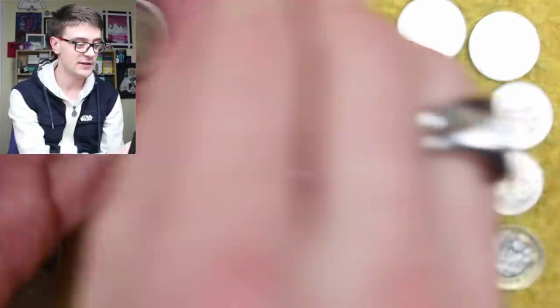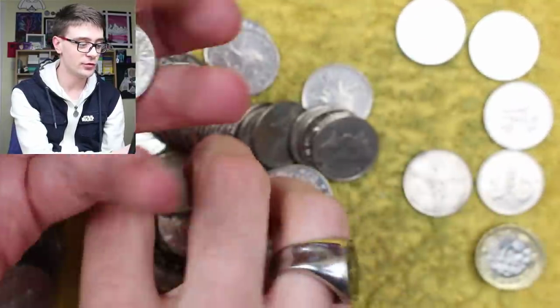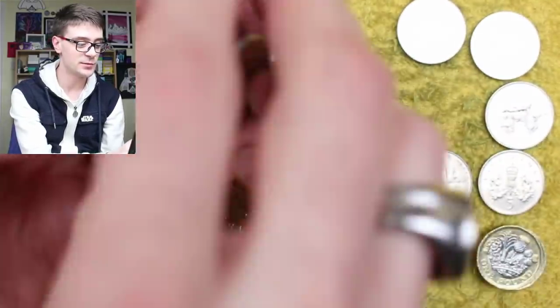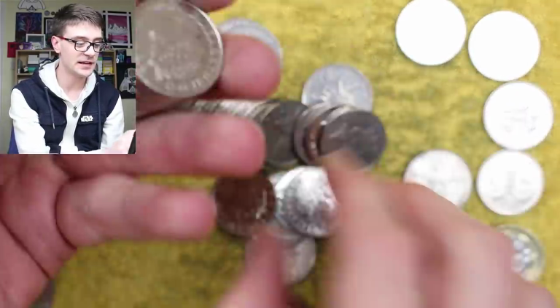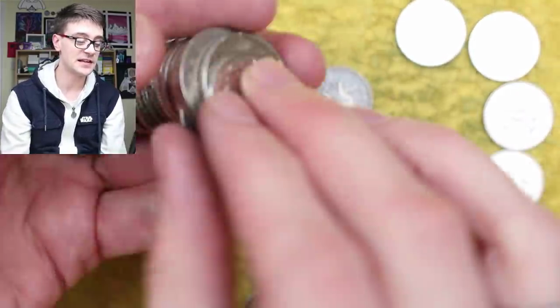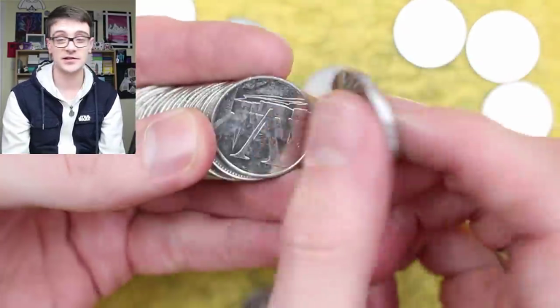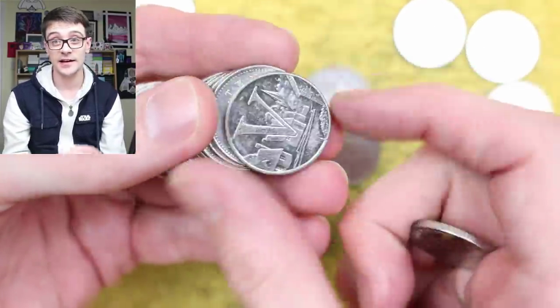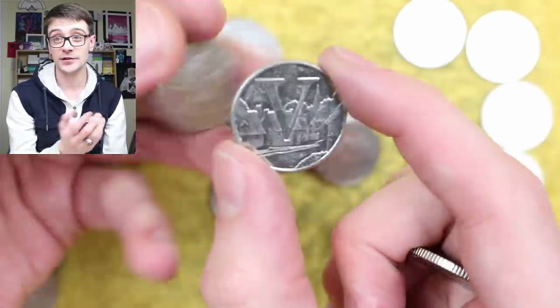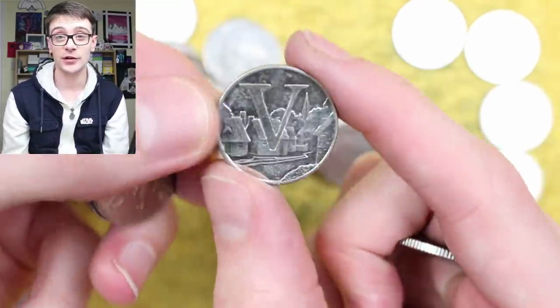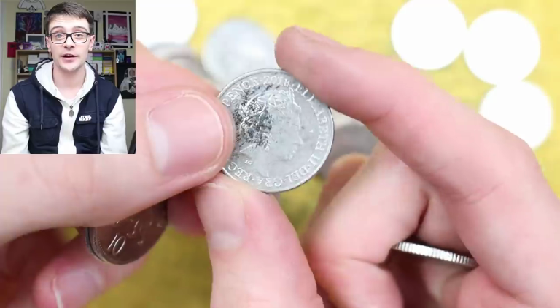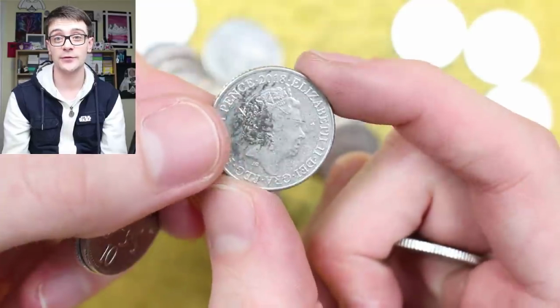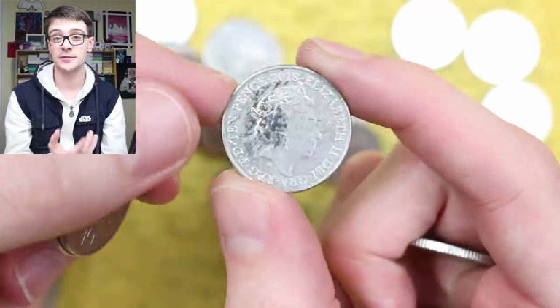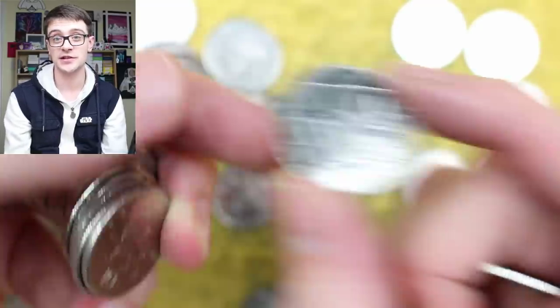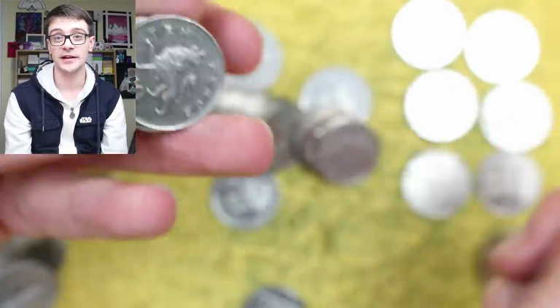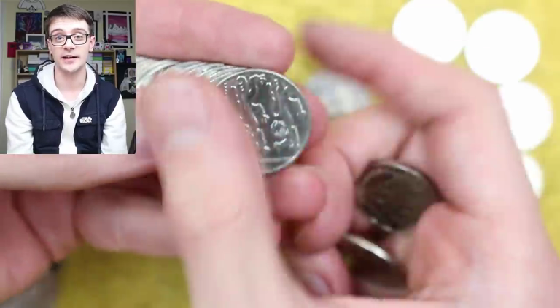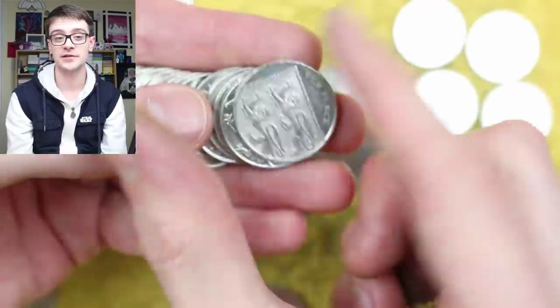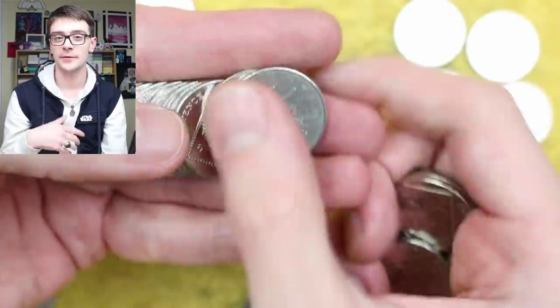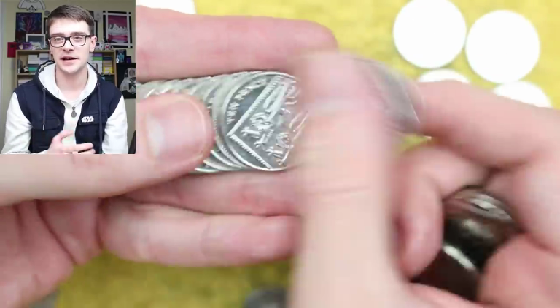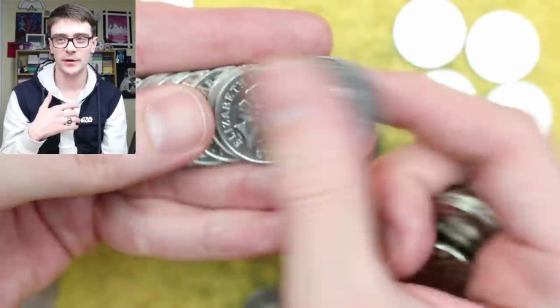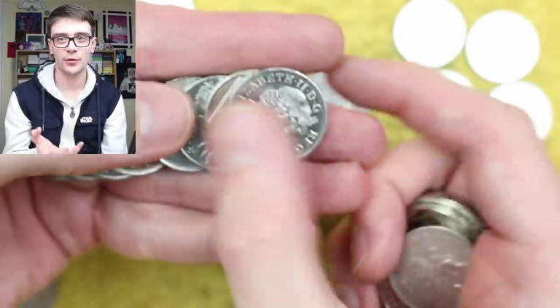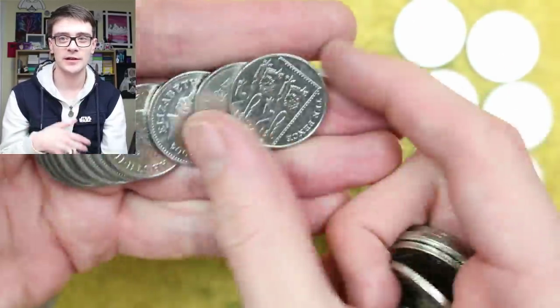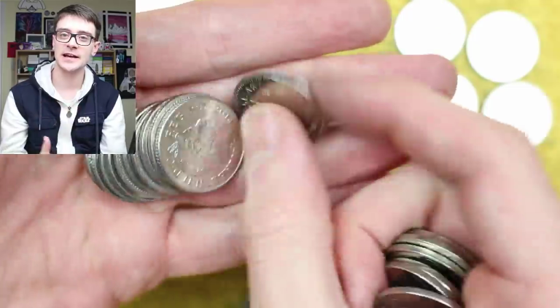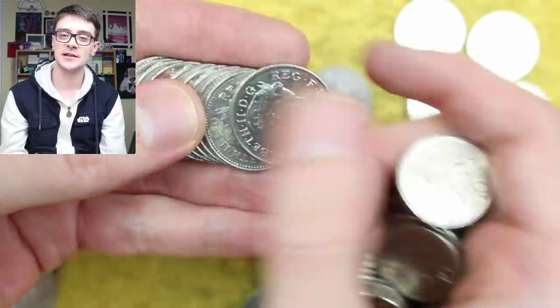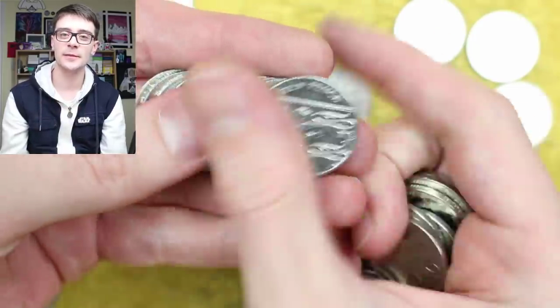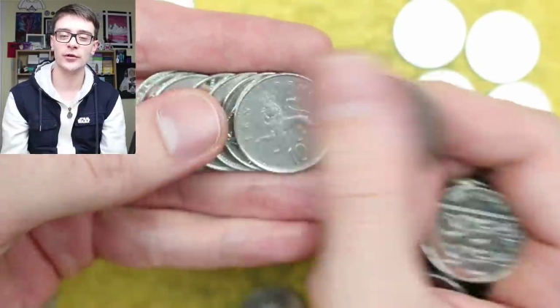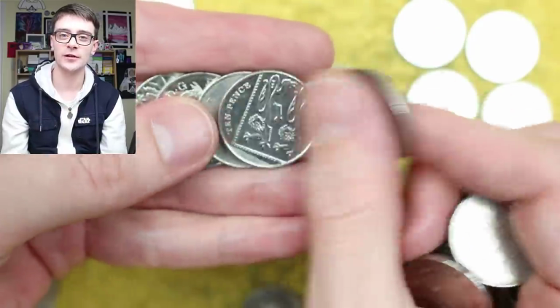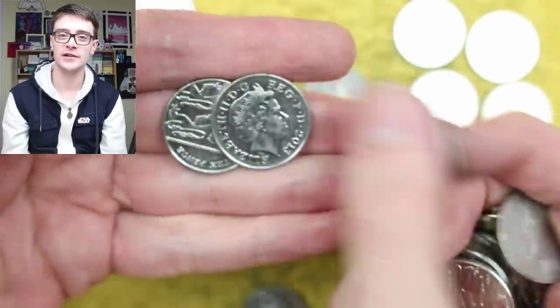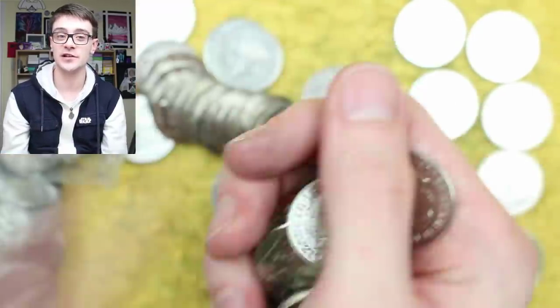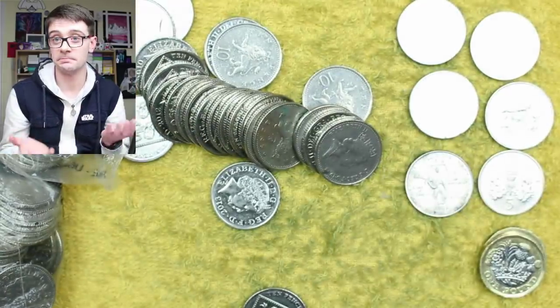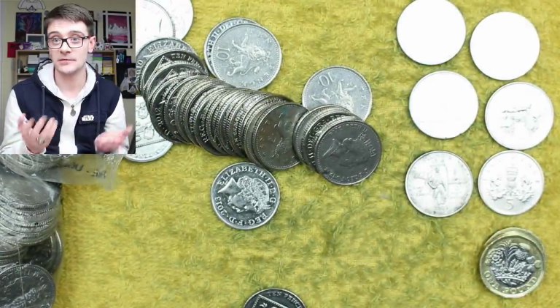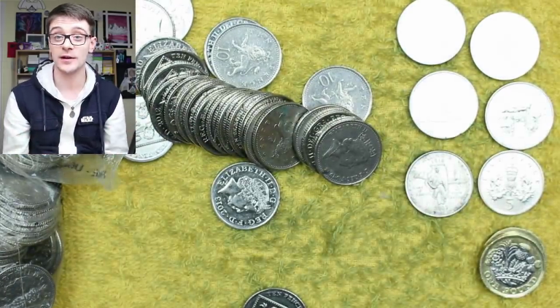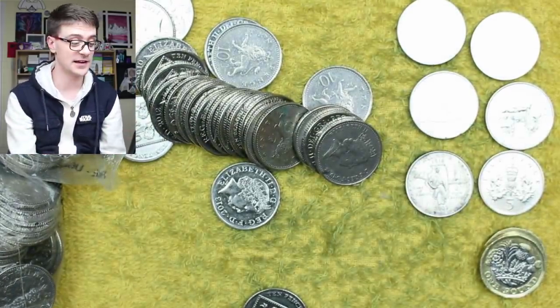Dave Rude says: wish we could get these in the States. Equally, lots of UK coin hunters would love to find silver in their collections. My understanding is that we have more scarcer commemorative coins than they have in the States, so swings and roundabouts, I guess.